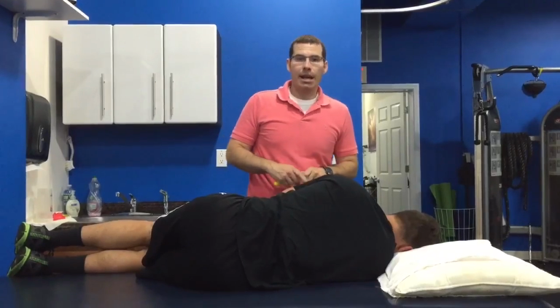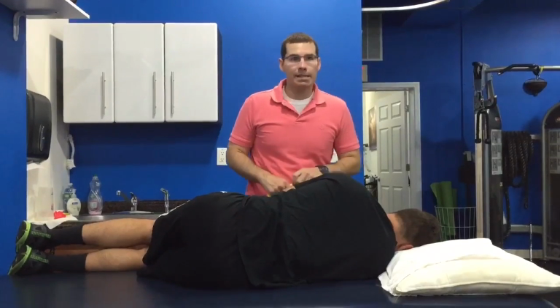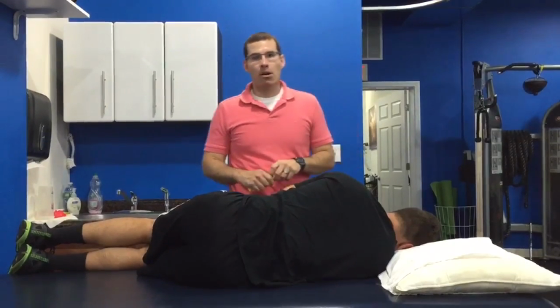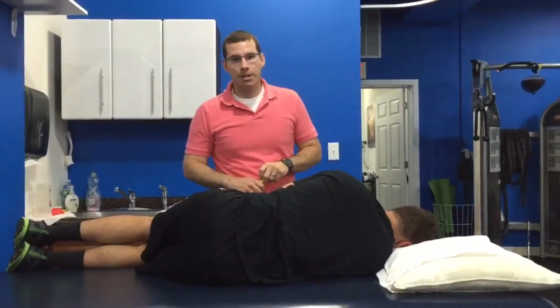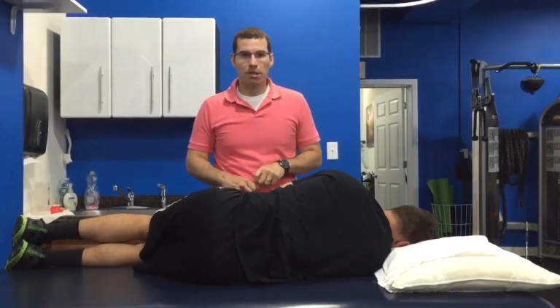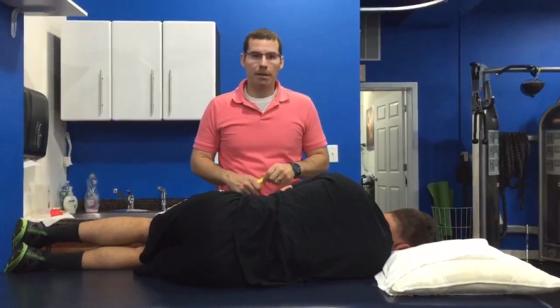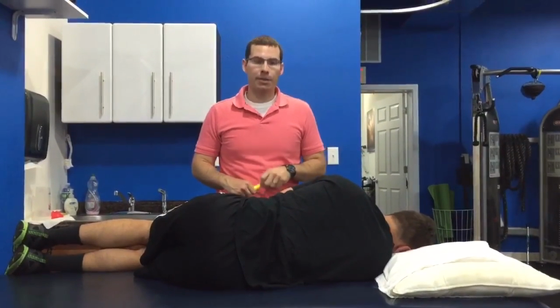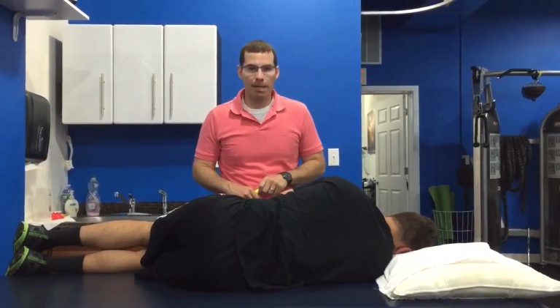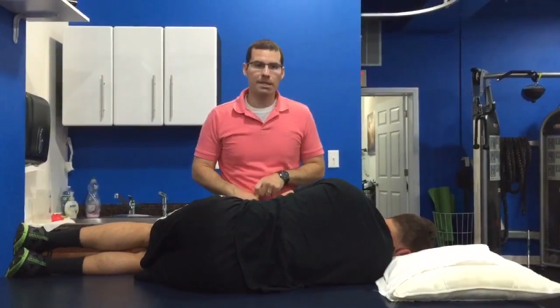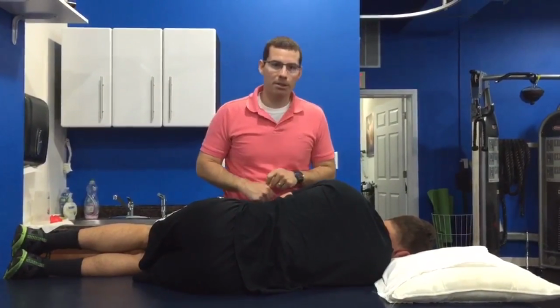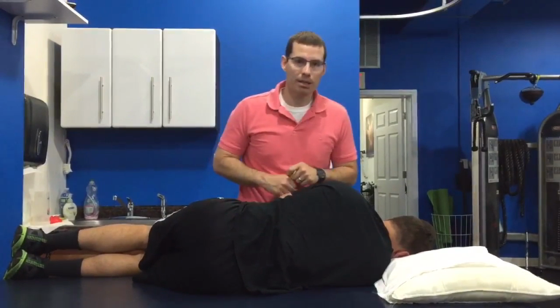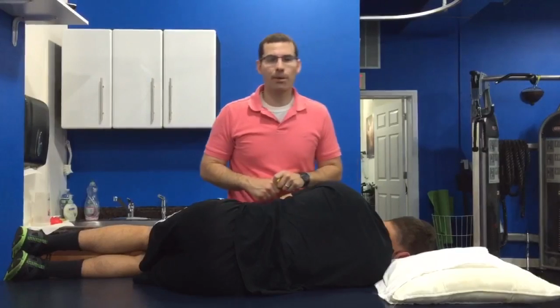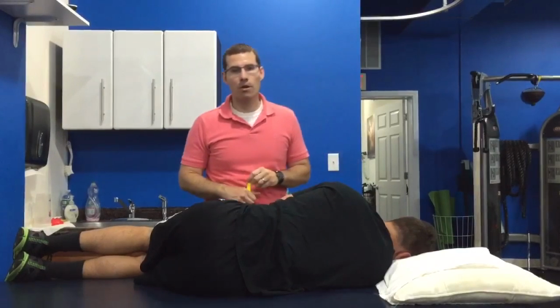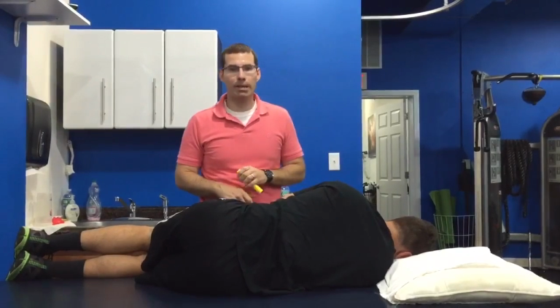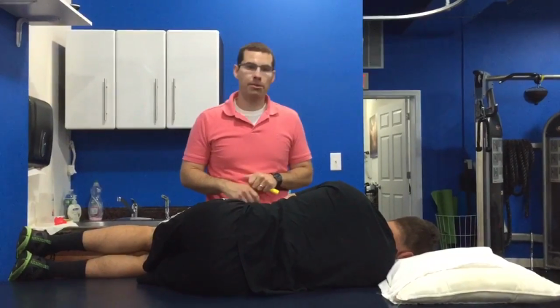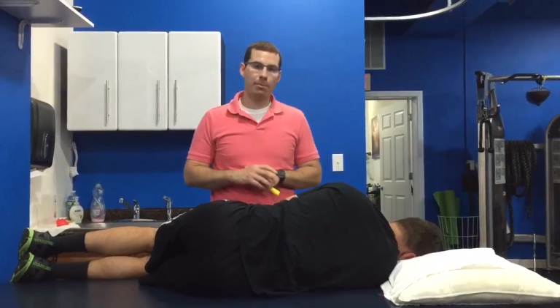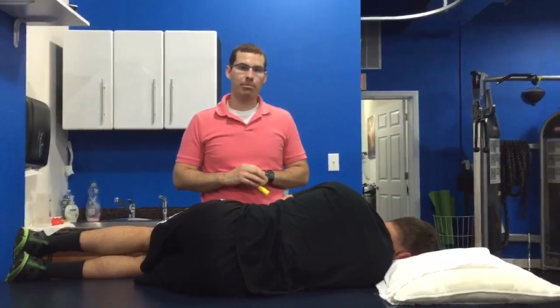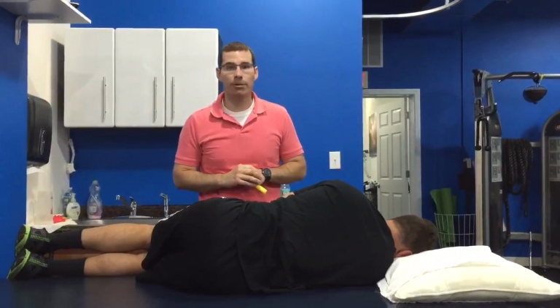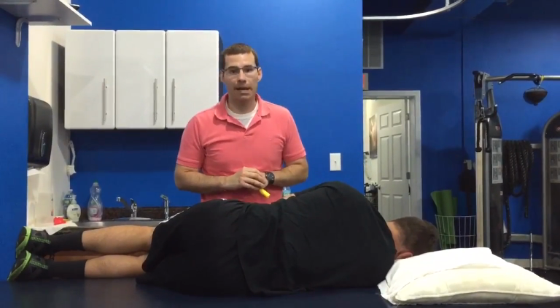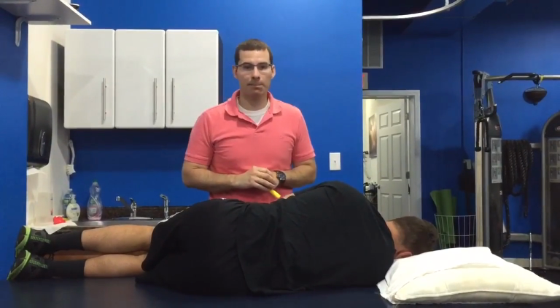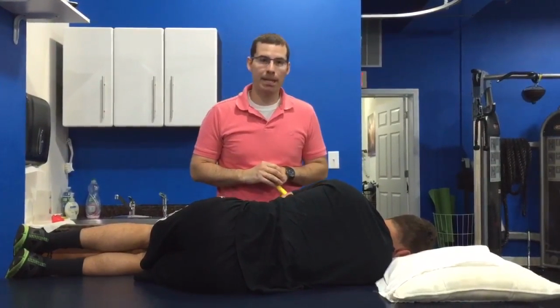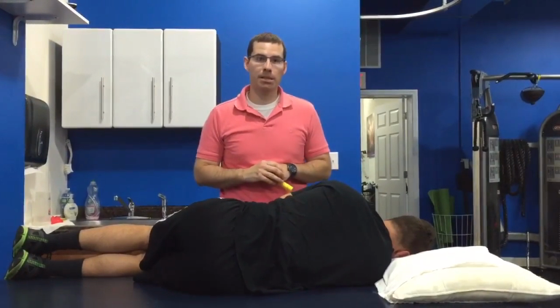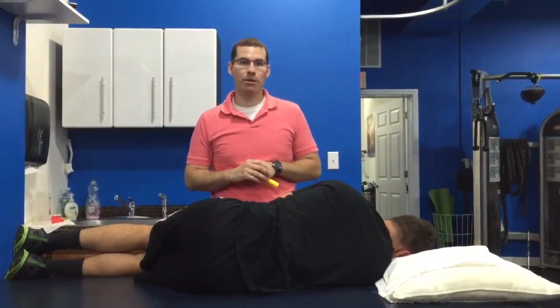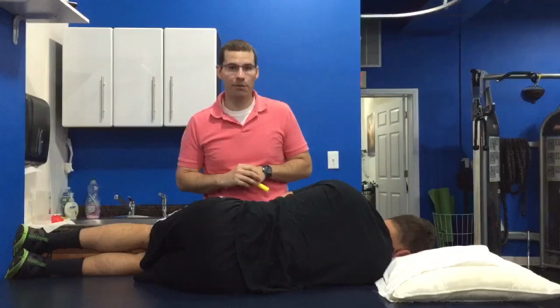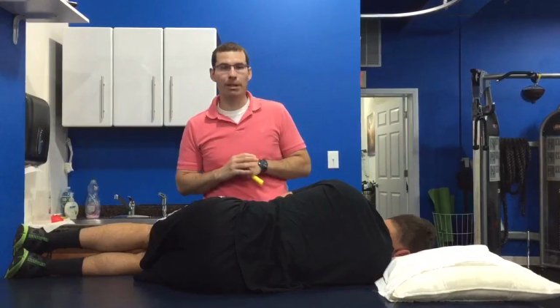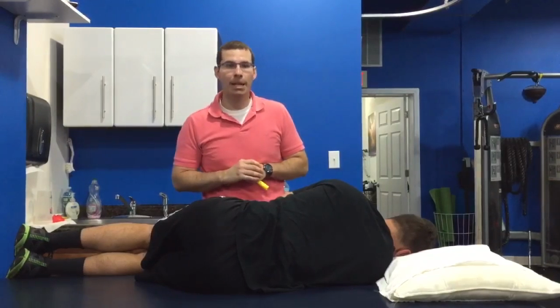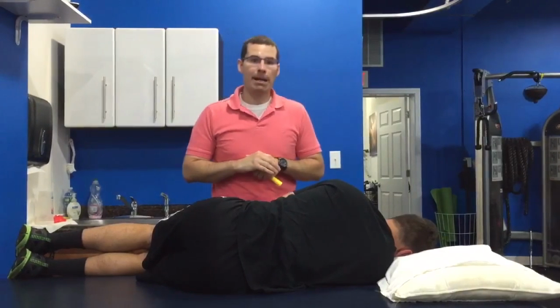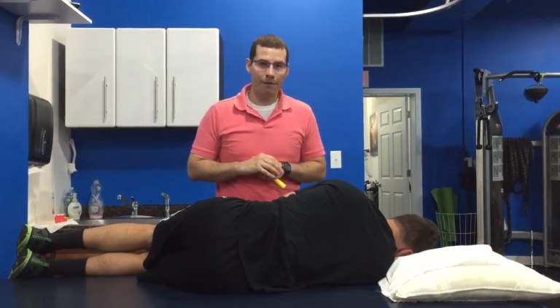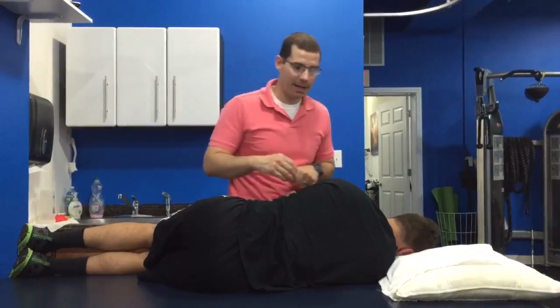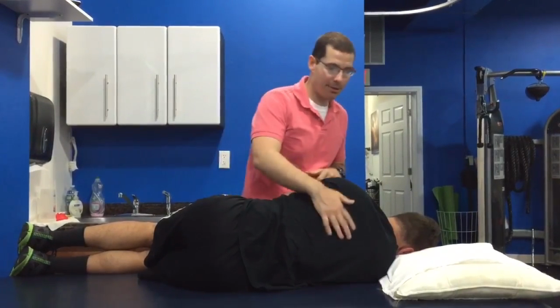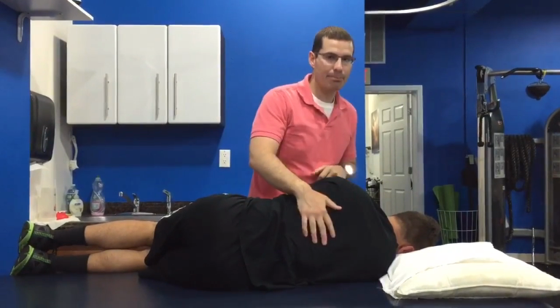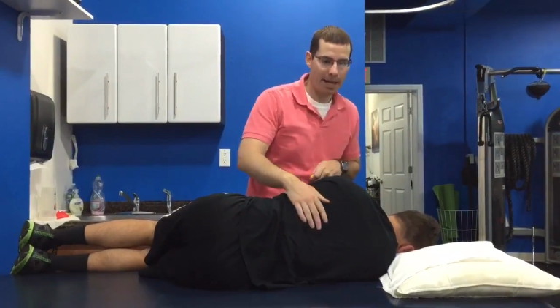Hey guys, this is Carl in New York Sports and Spinal Physical Therapy in Scarsdale, New York. Today we're going to go over how we as physical therapists can perform grade 5 thrust manipulations in order to improve the mobility and make a quick fix out of that thoracic back pain.